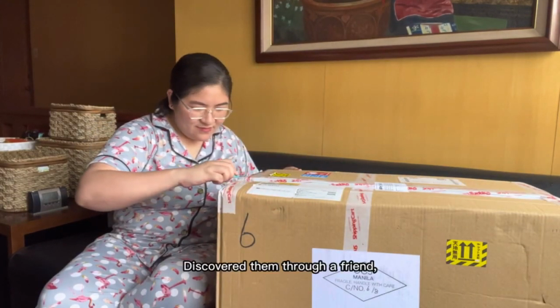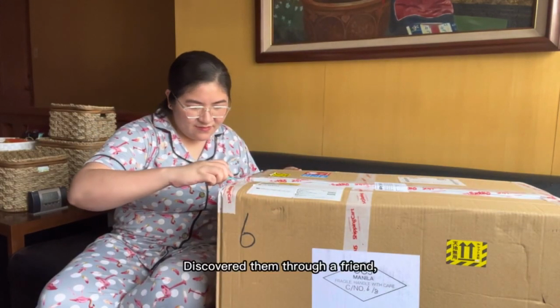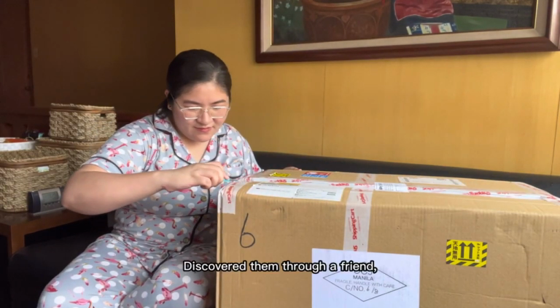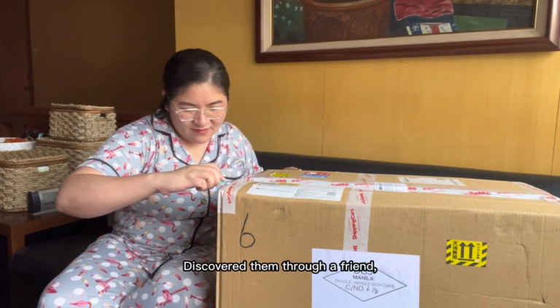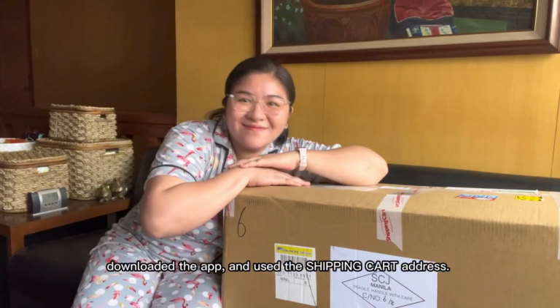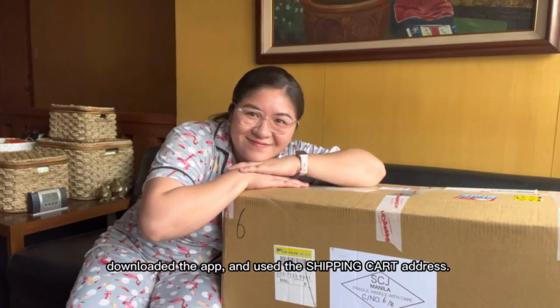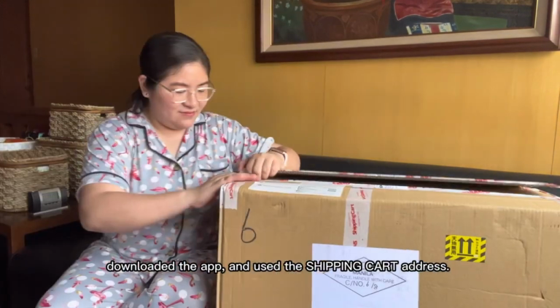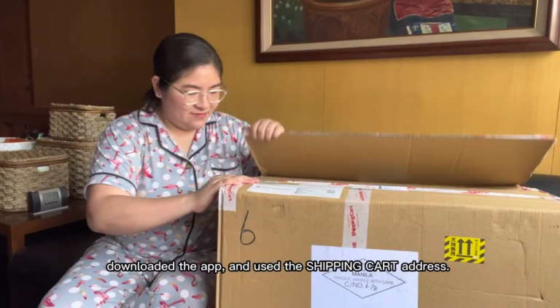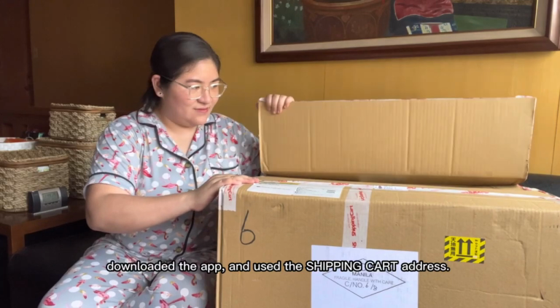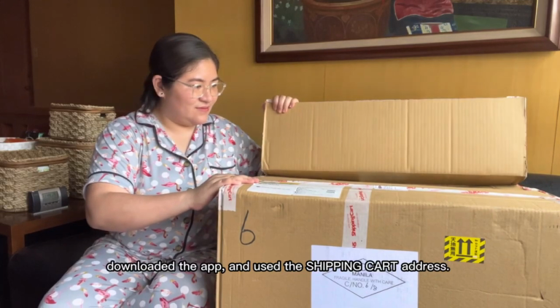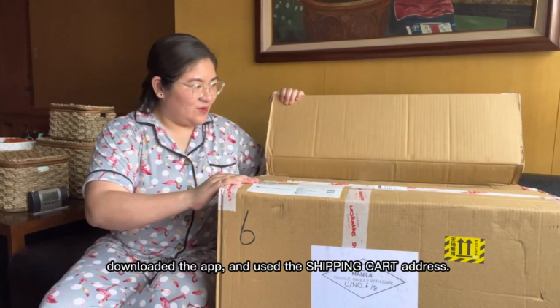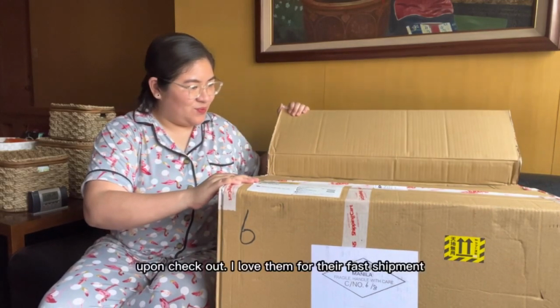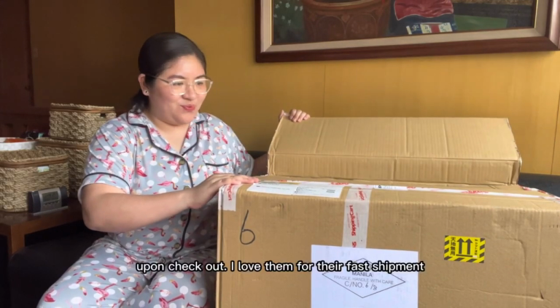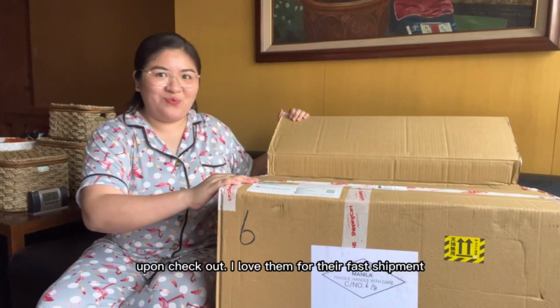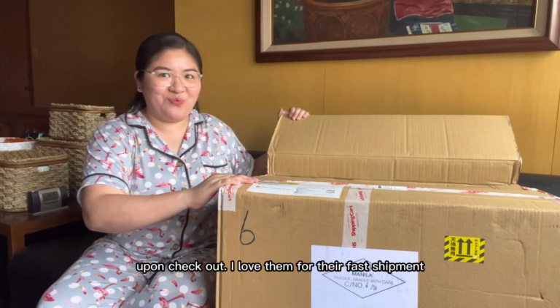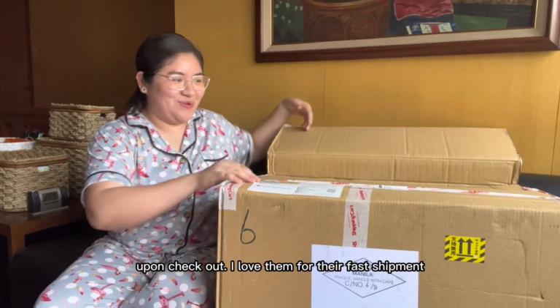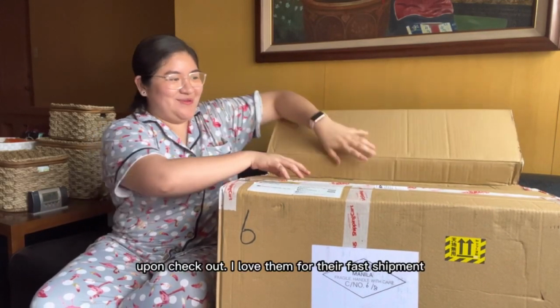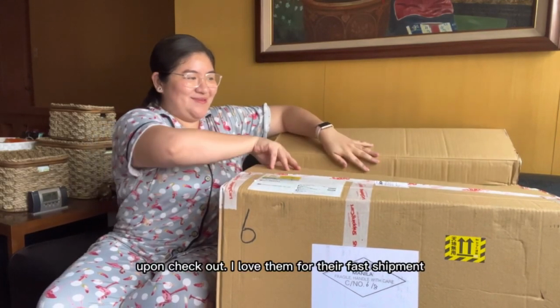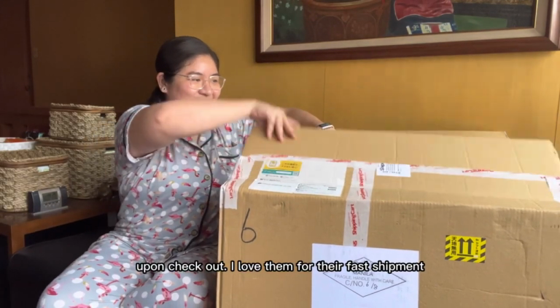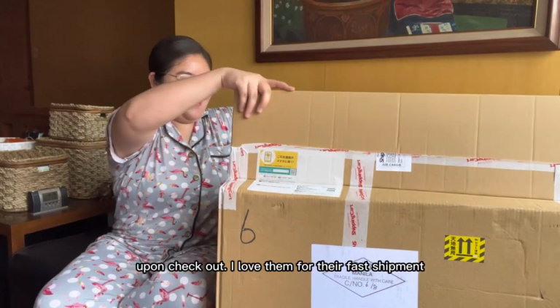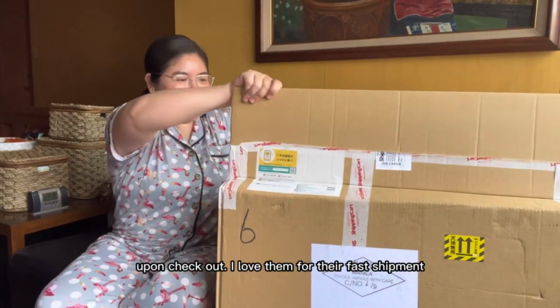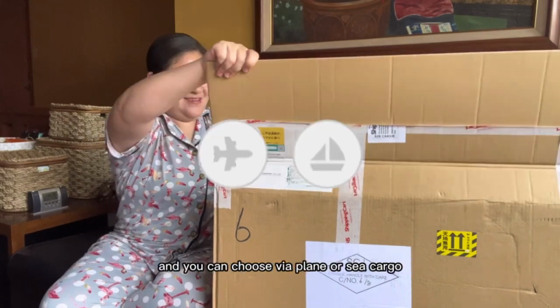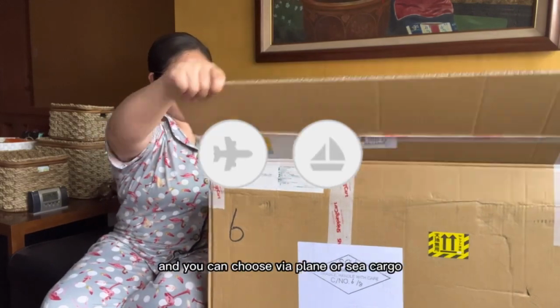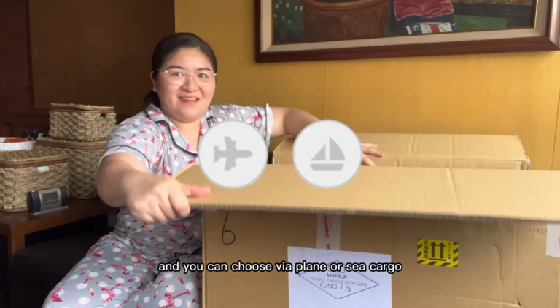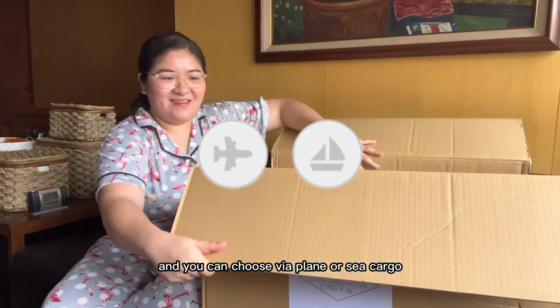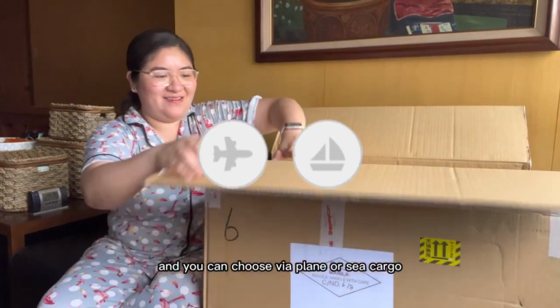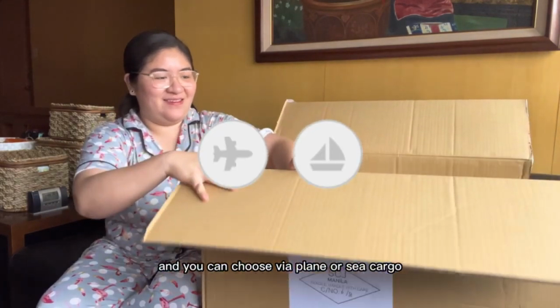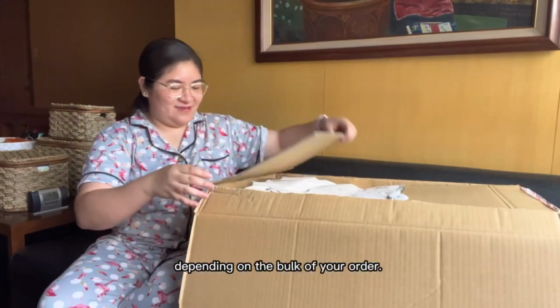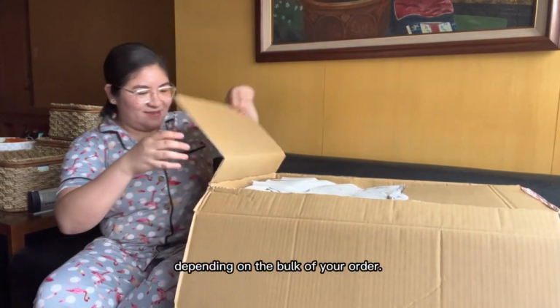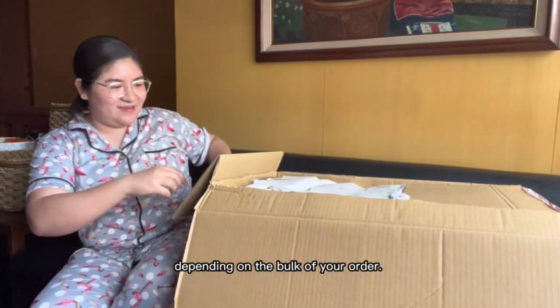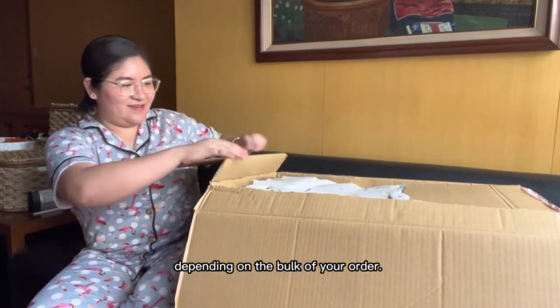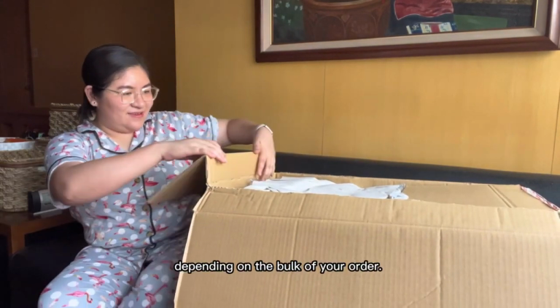Discovered them through a friend, downloaded the app, and used the Shipping Cart address upon checkout. I love them for their fast shipment and you can choose via plane or sea cargo, depending on the bulk of your order.